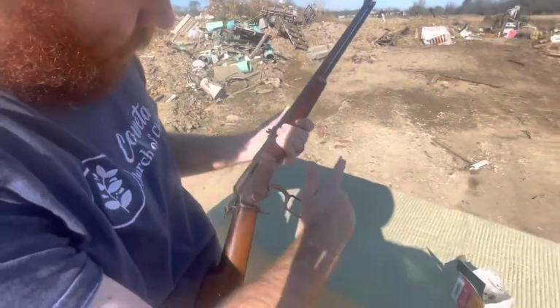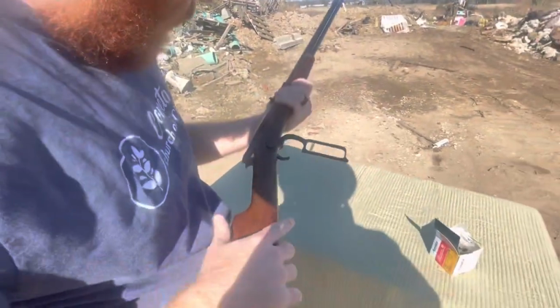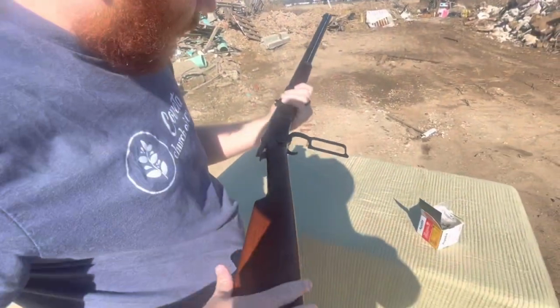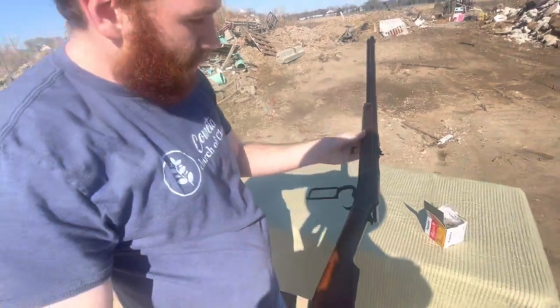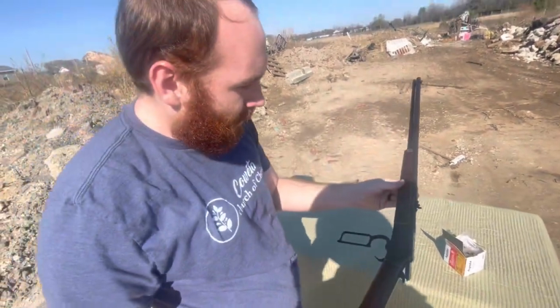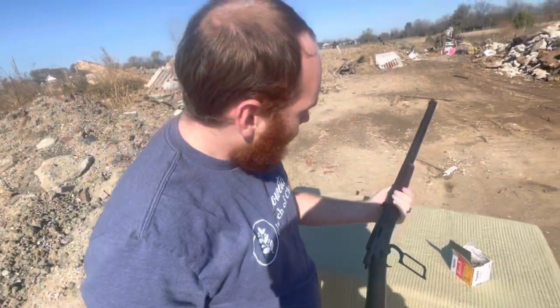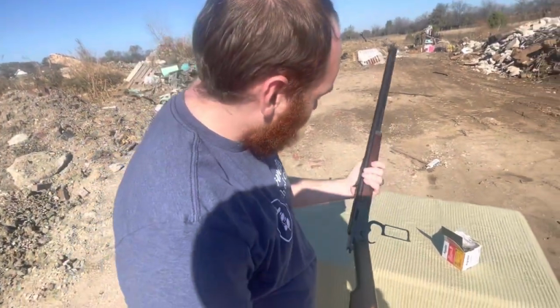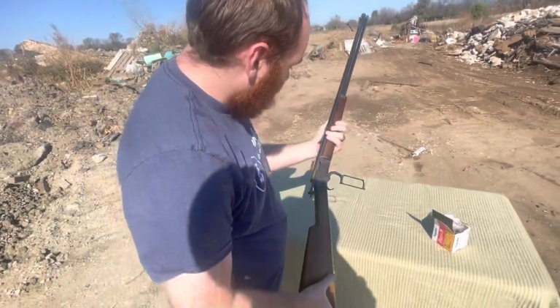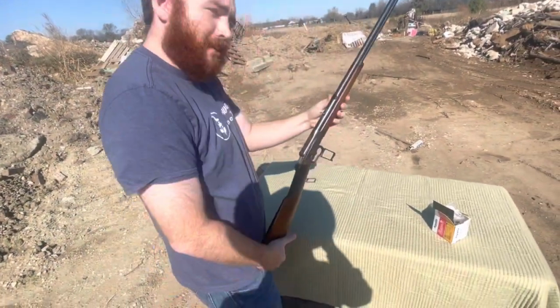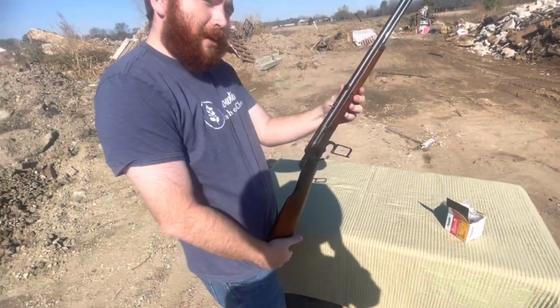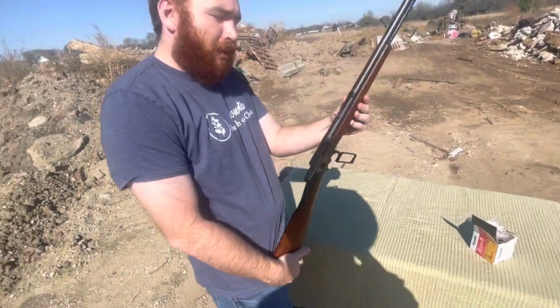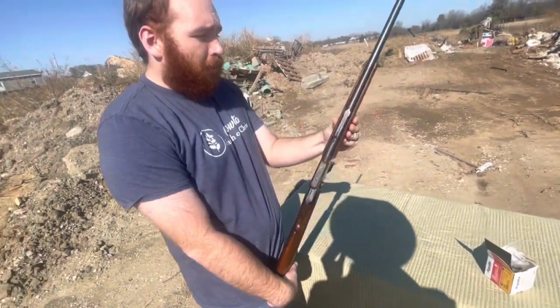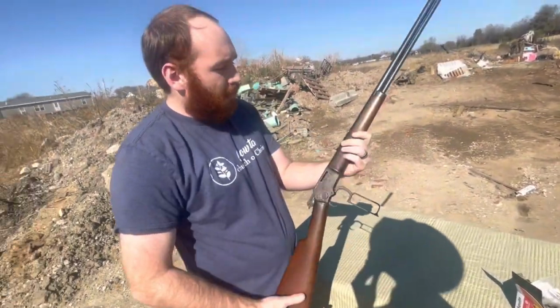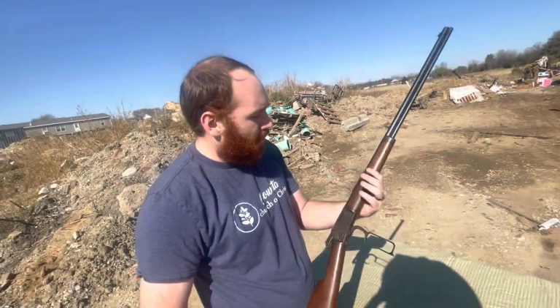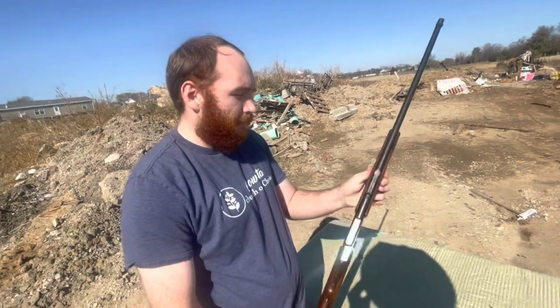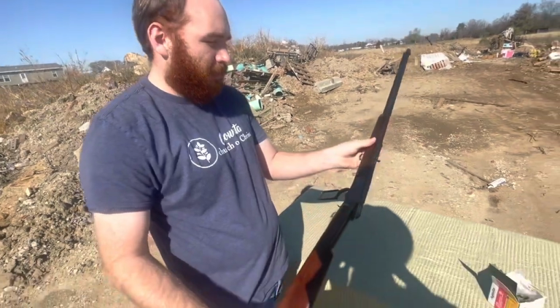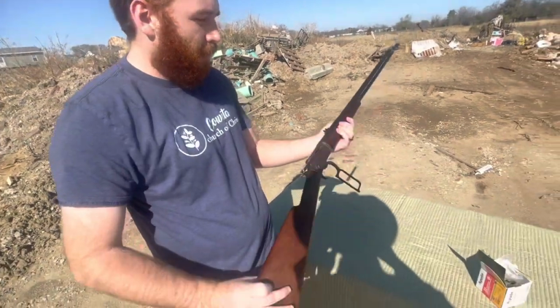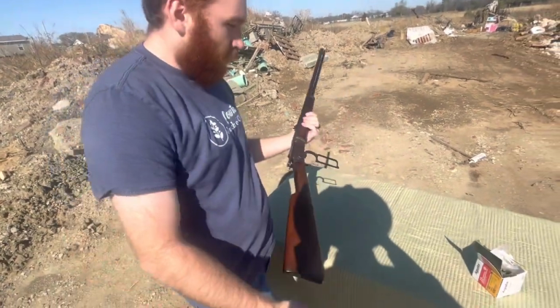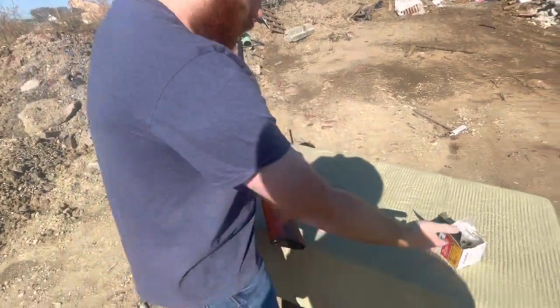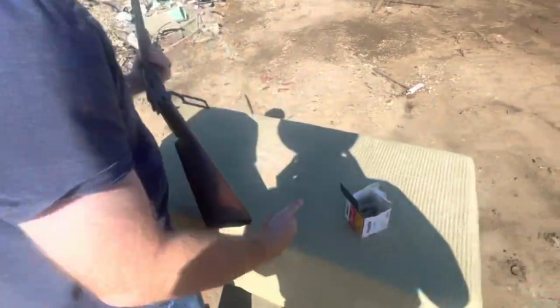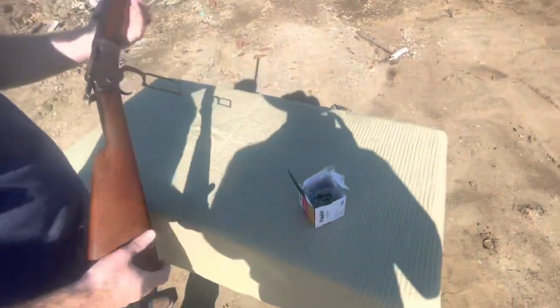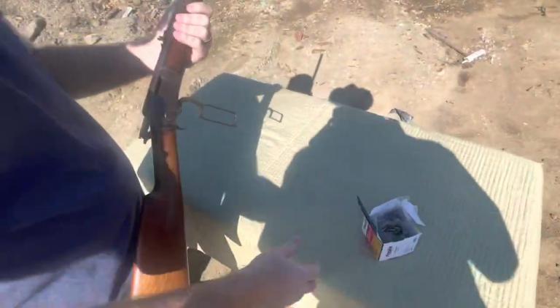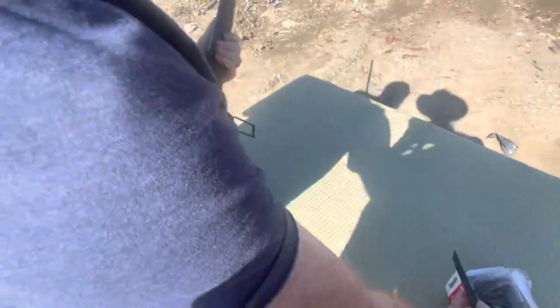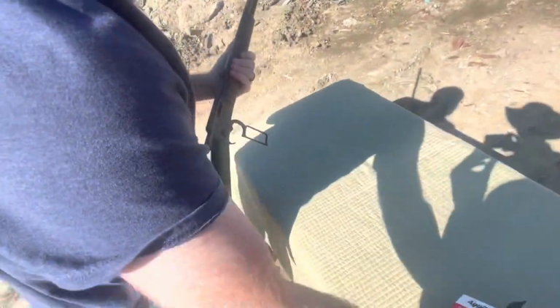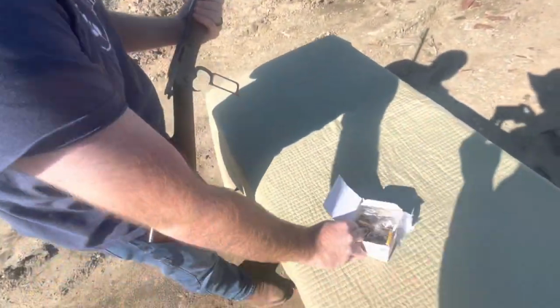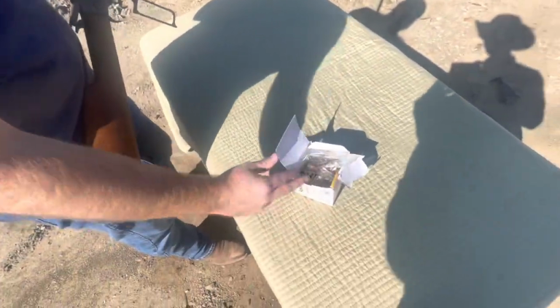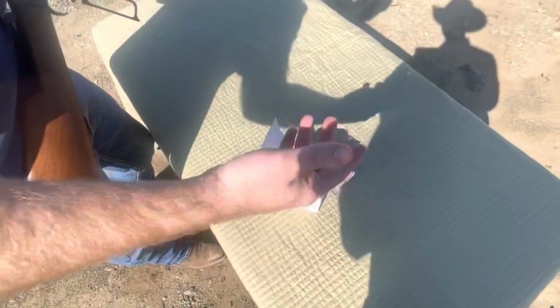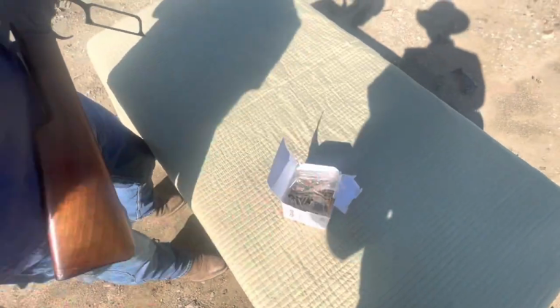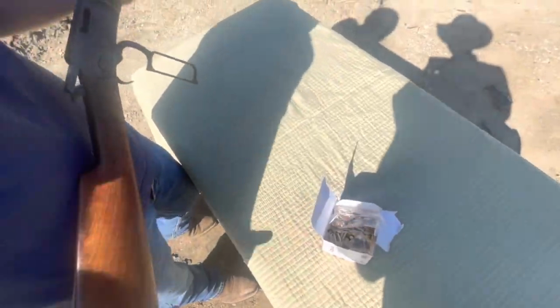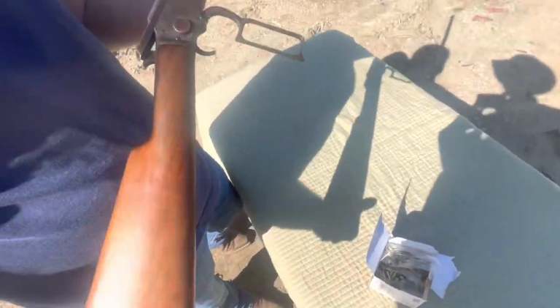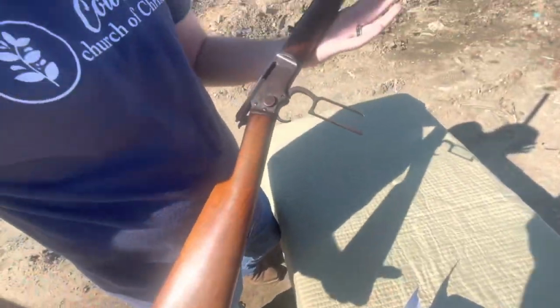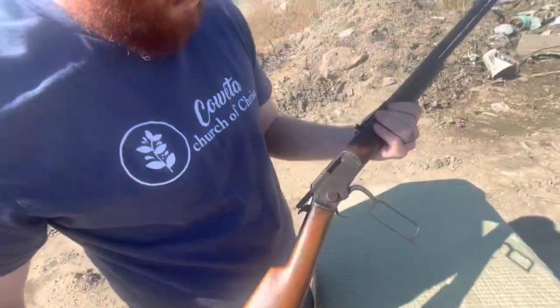I think that's it. Nothing really beats these older guns, especially these lever actions. With .22 long rifle you can't go wrong — you can get 500 rounds for 20 bucks. Can't beat that.